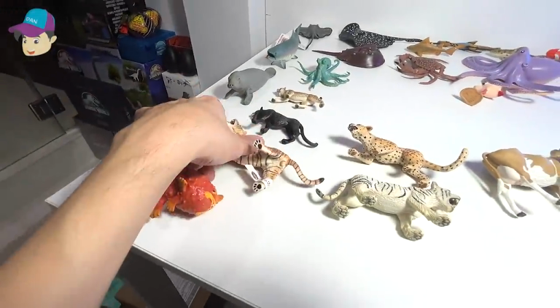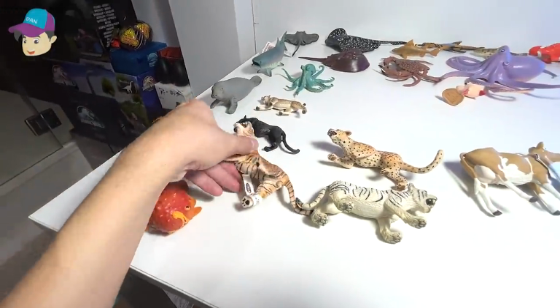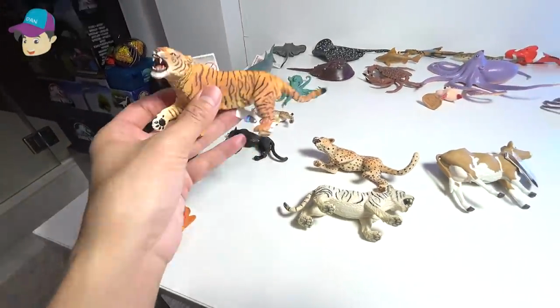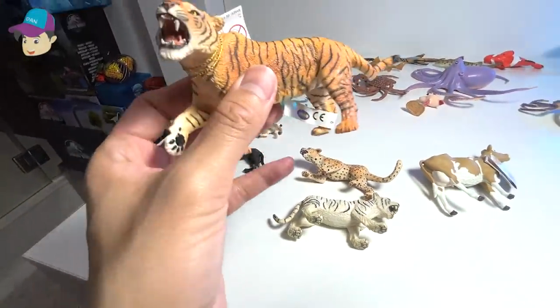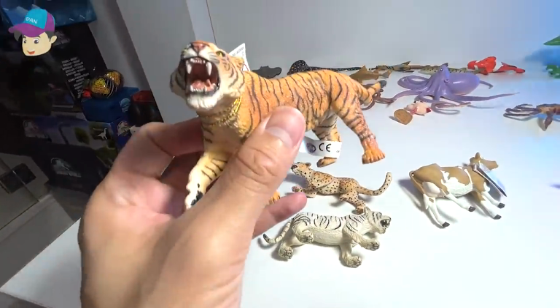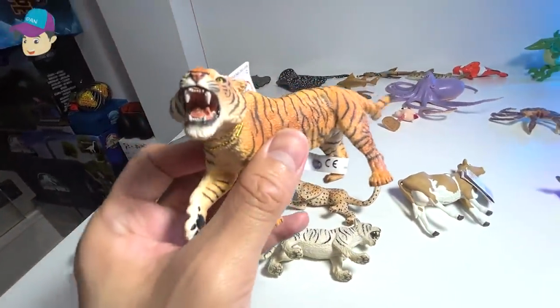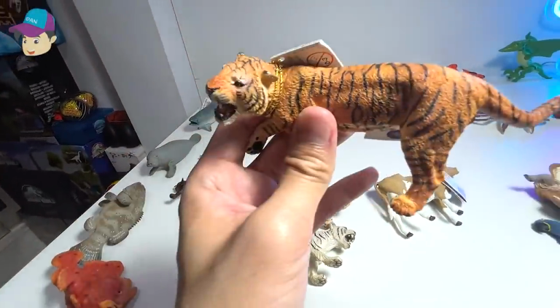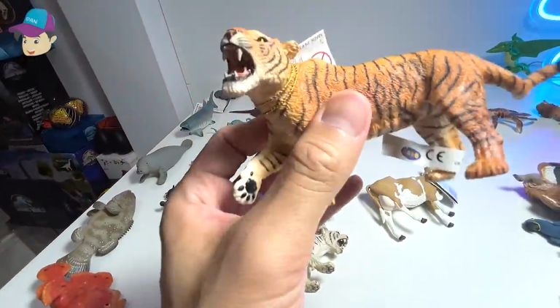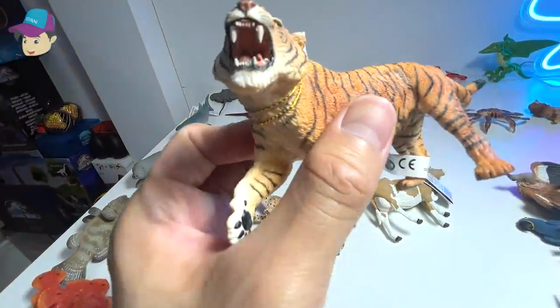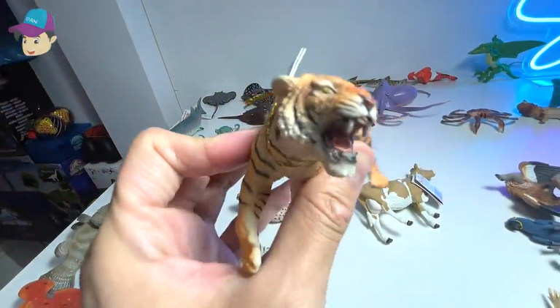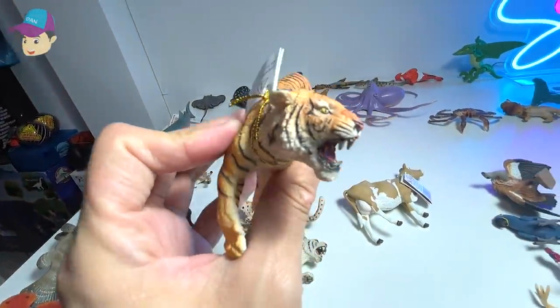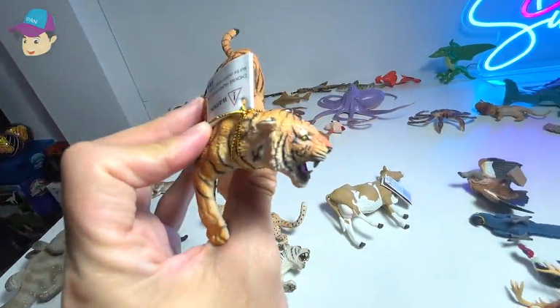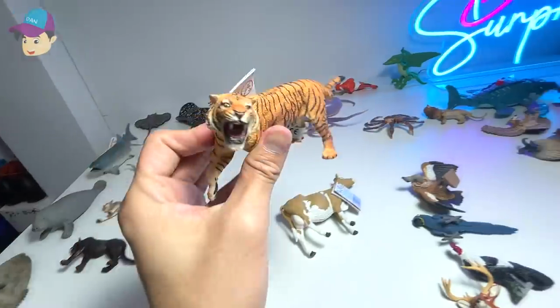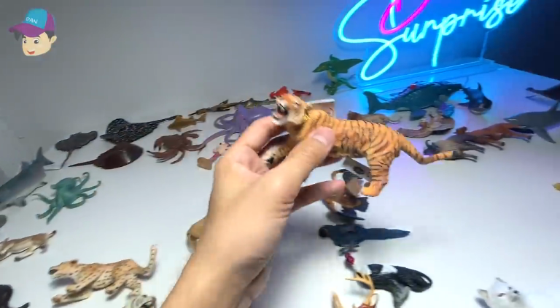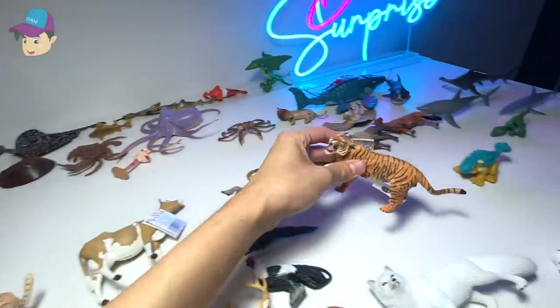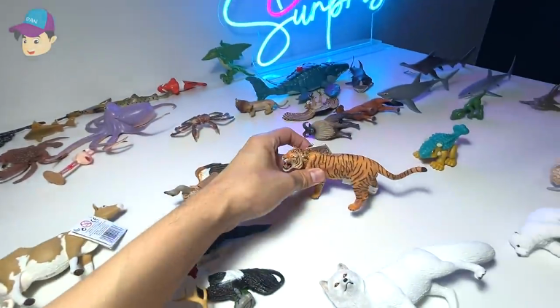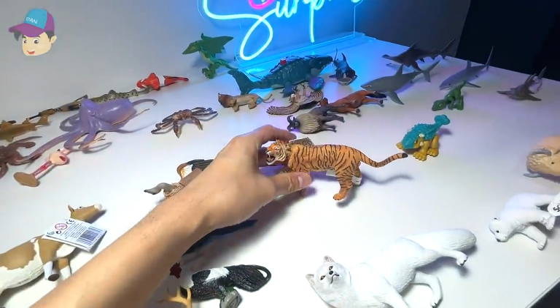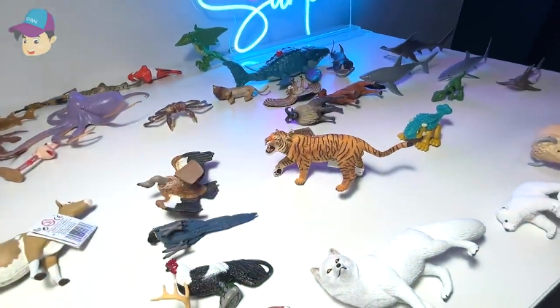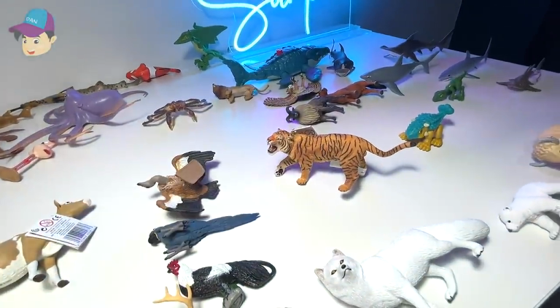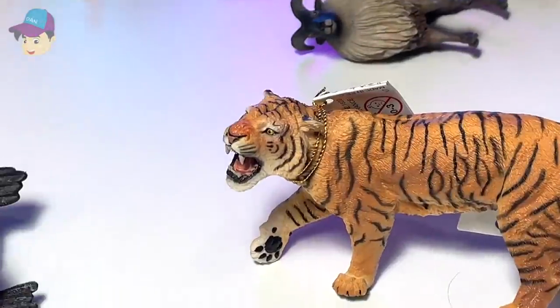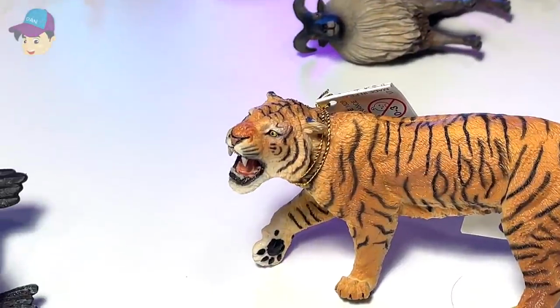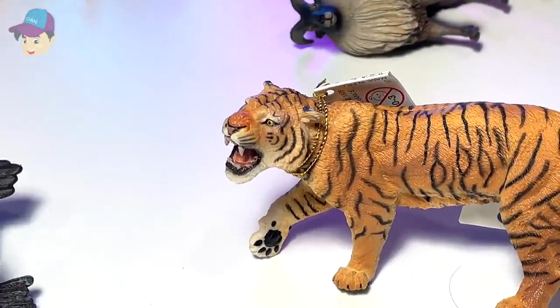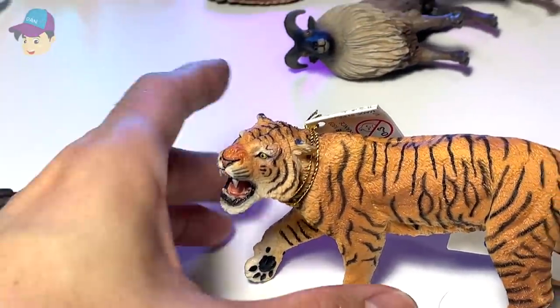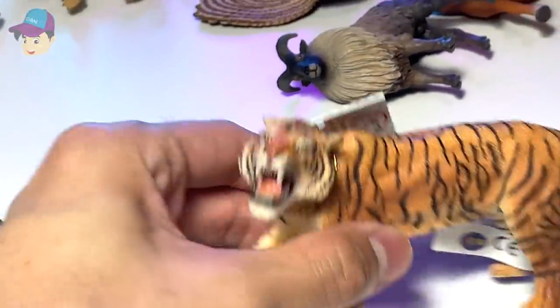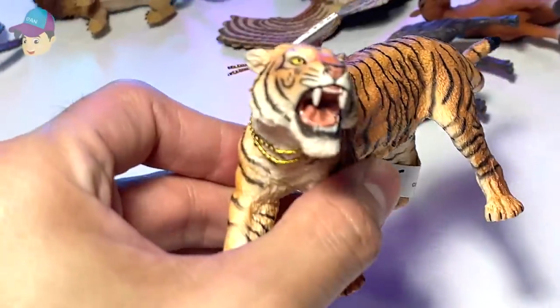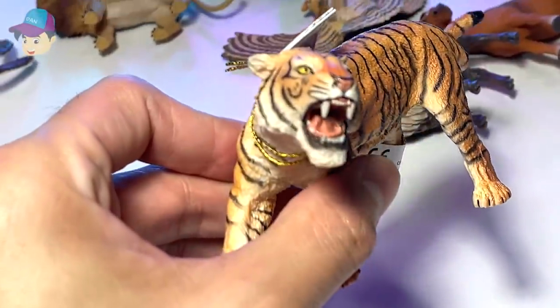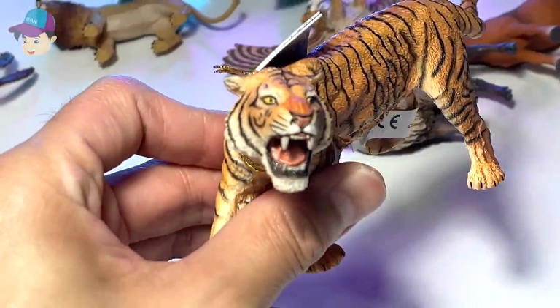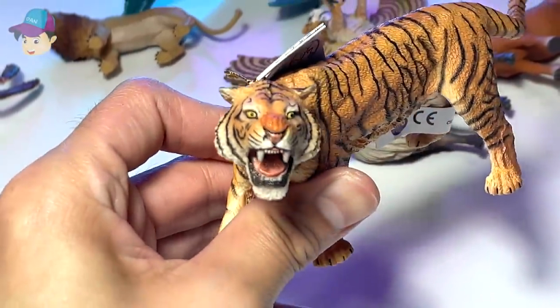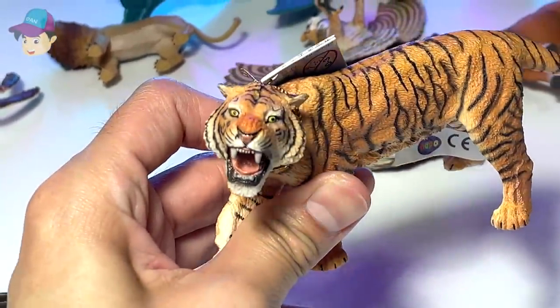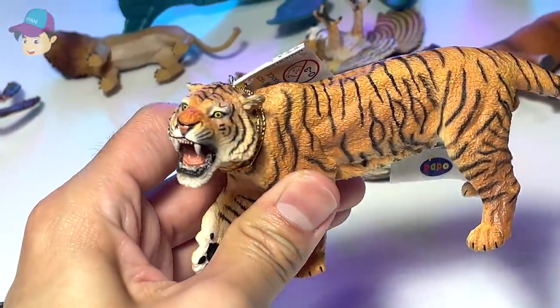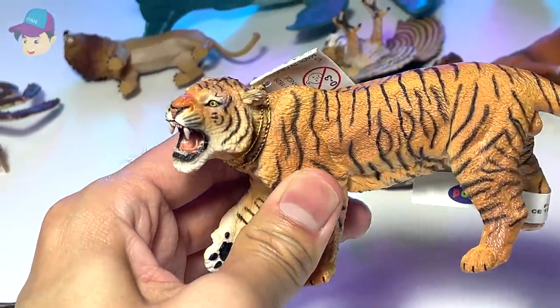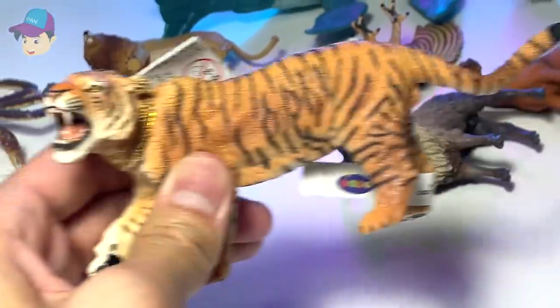Here, we have a new tiger figure. Yes, a new tiger figure. And this tiger looks pretty ferocious — it looks like it is roaring at its opponent or enemy. It's really cool.